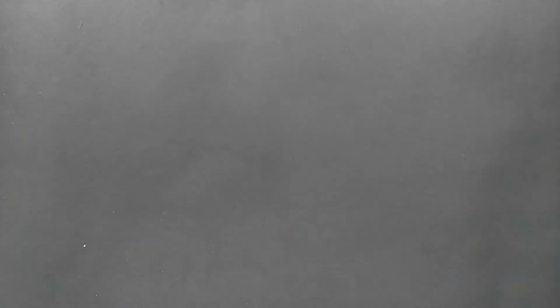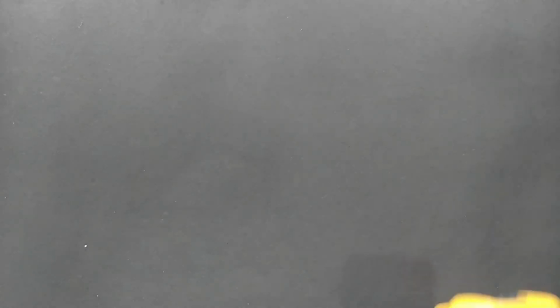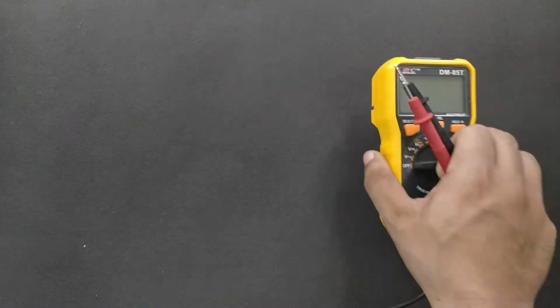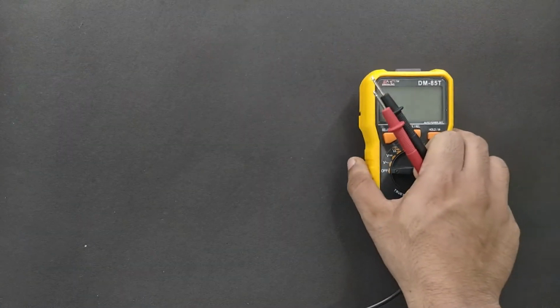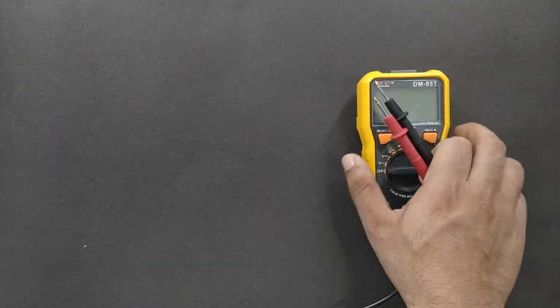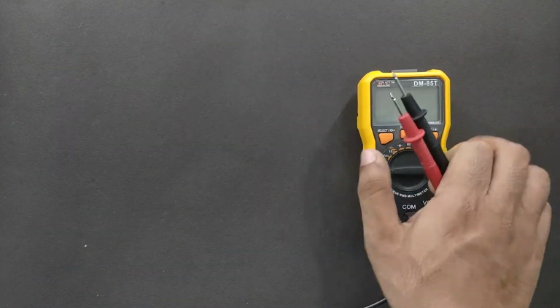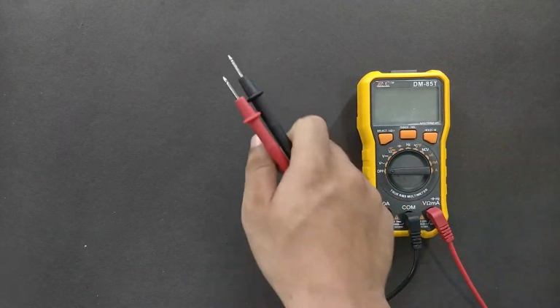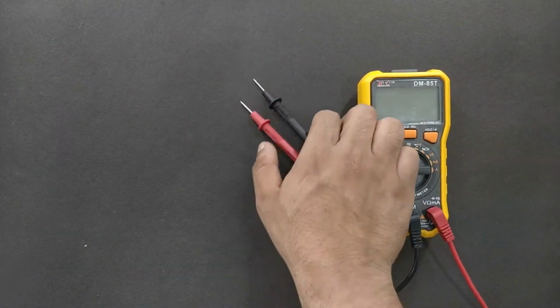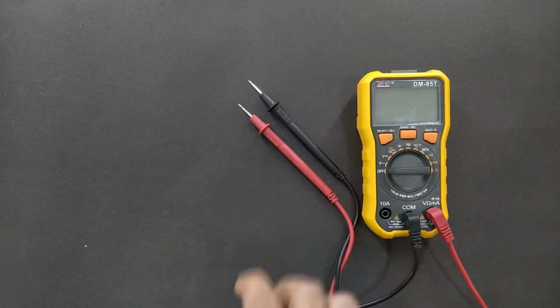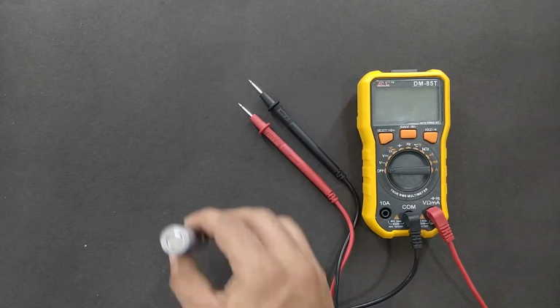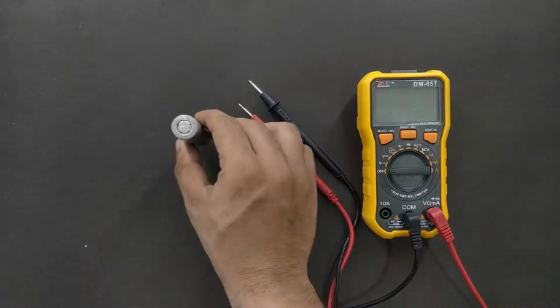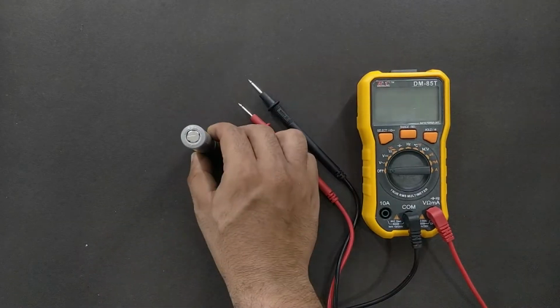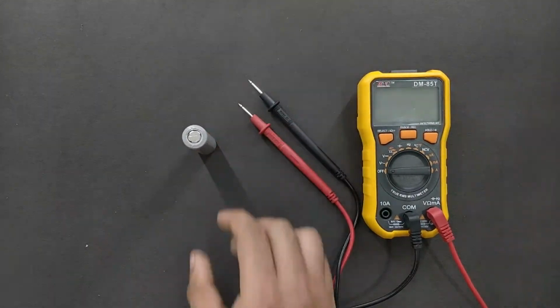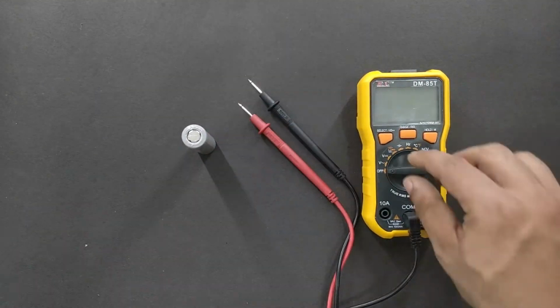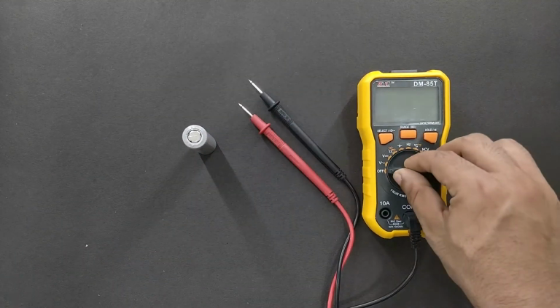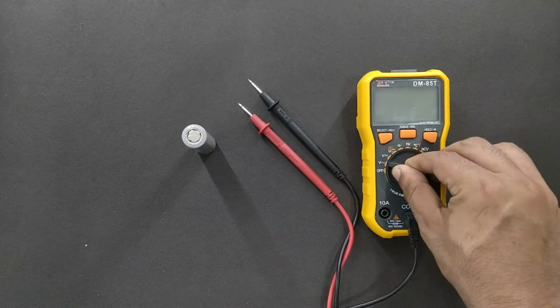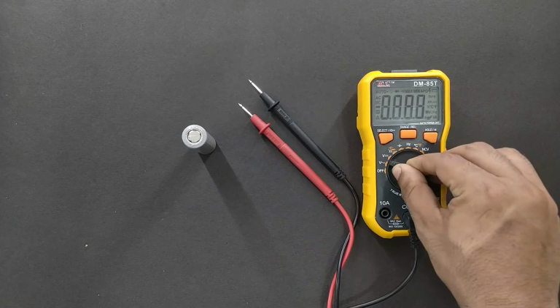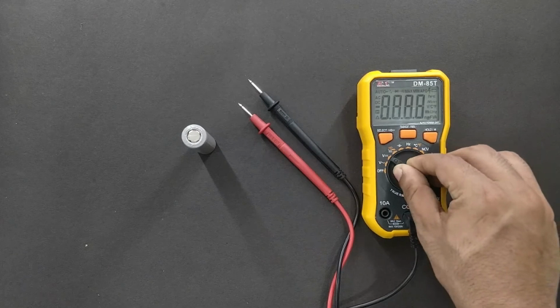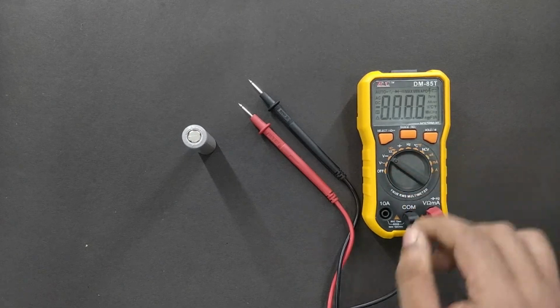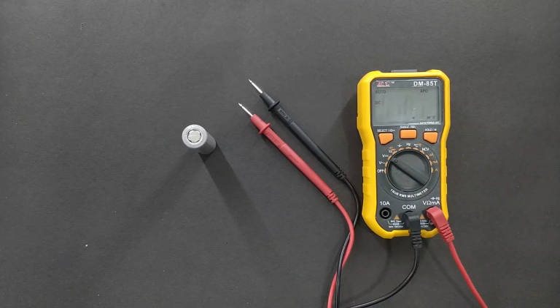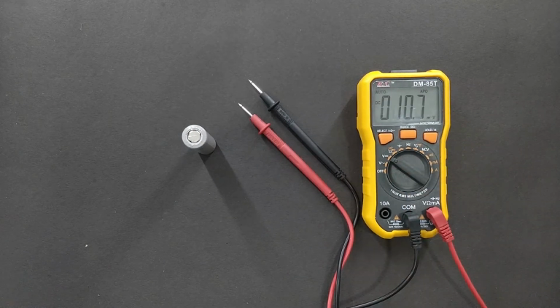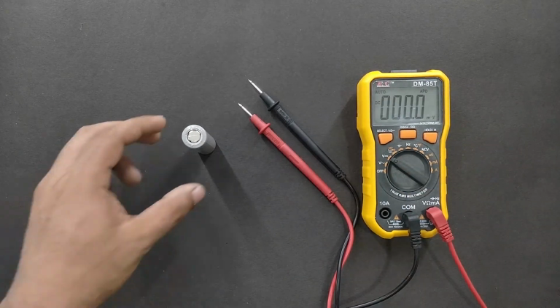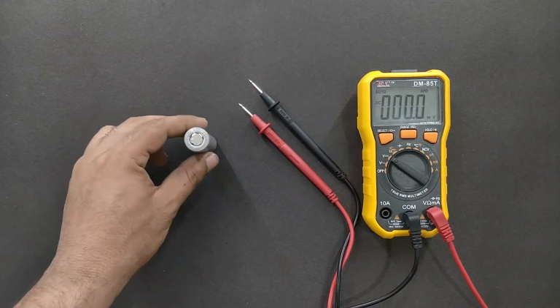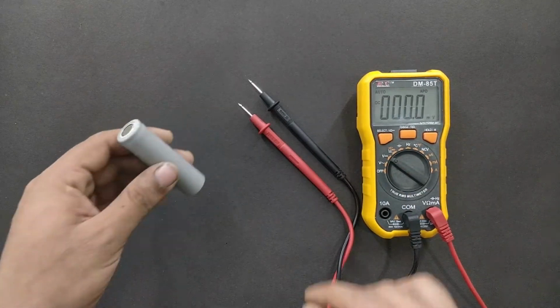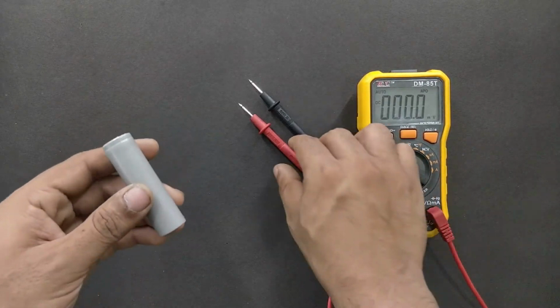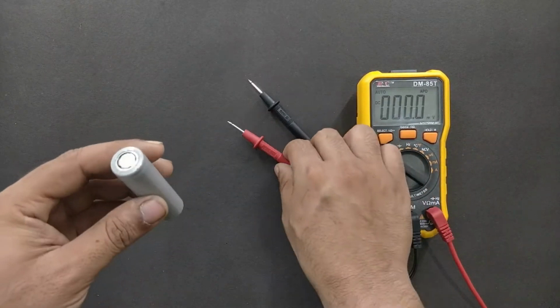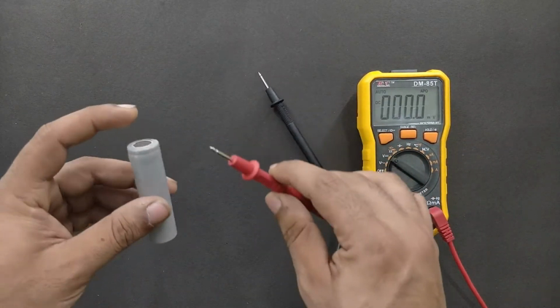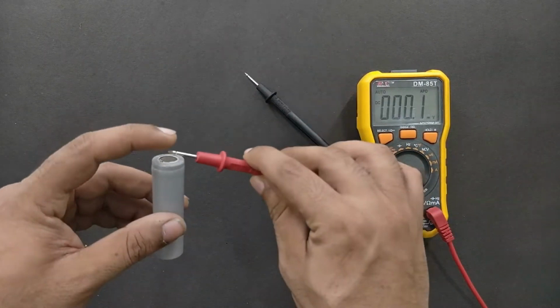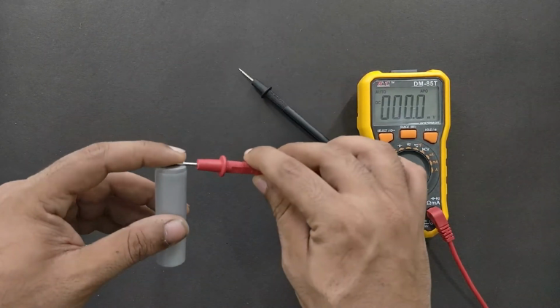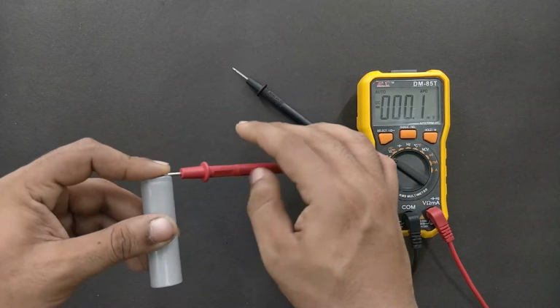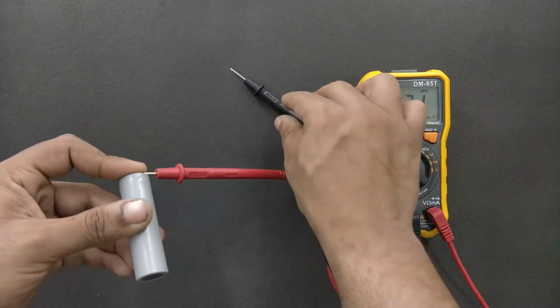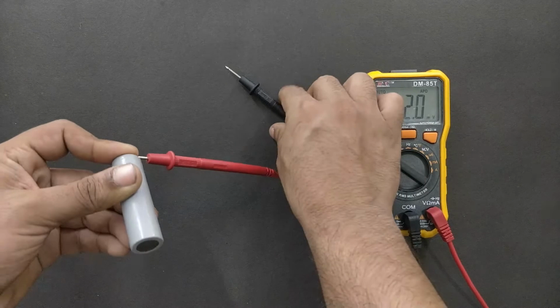Hello guys, welcome back to another video from Behind the Clutter. In today's video, we are going to make an 18650 lithium-ion battery charger. And this could be the simplest product that I have ever made on this channel.